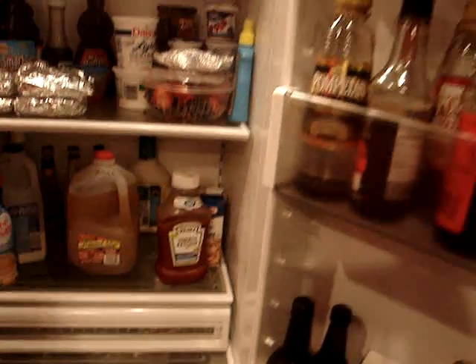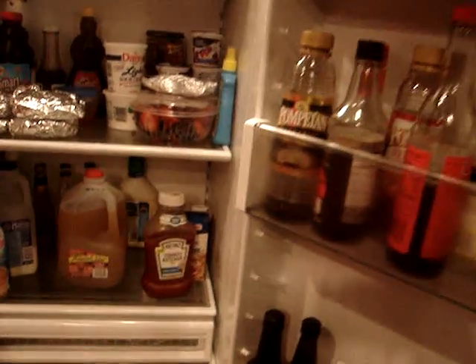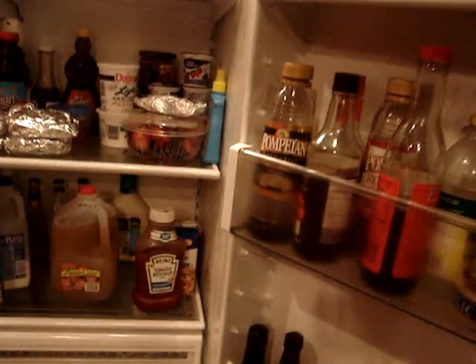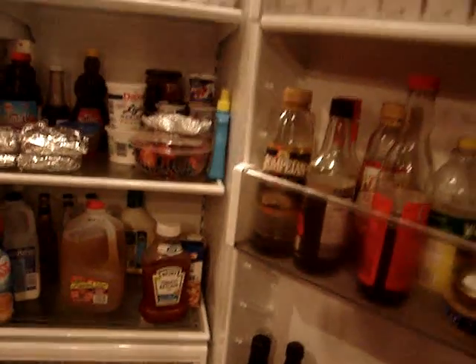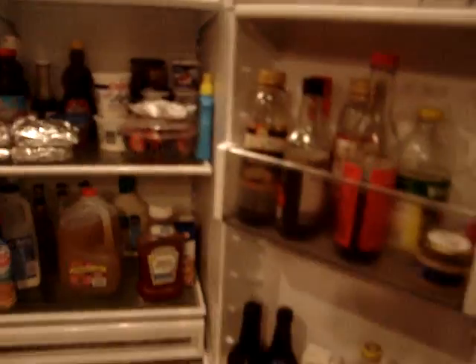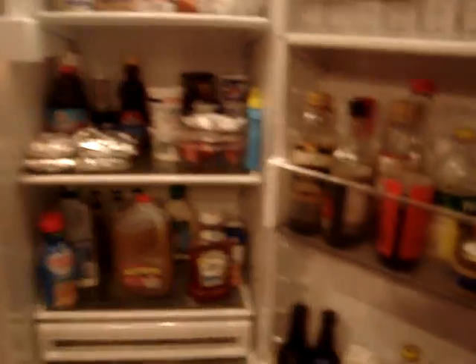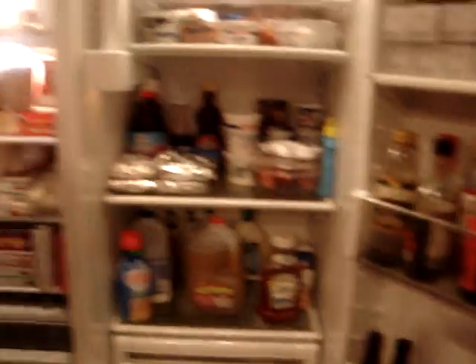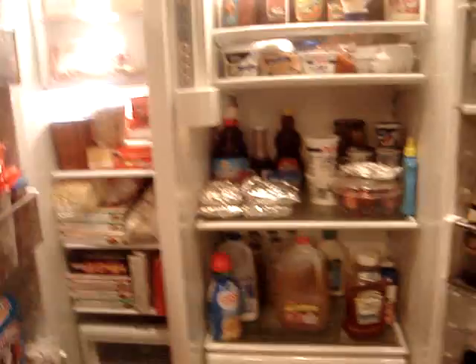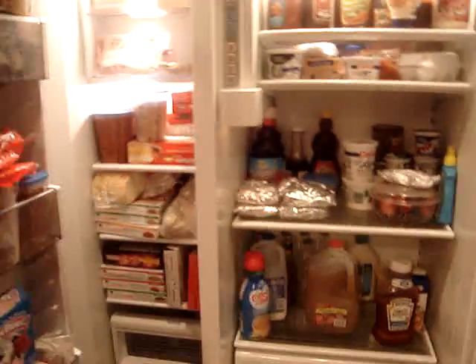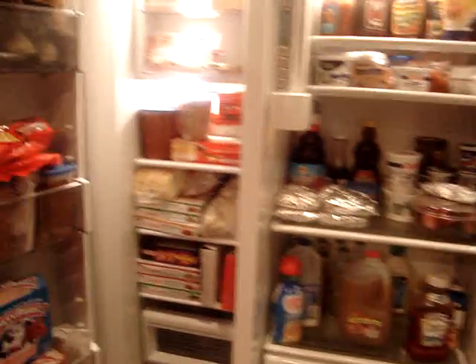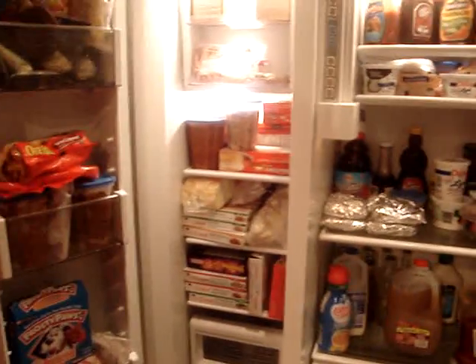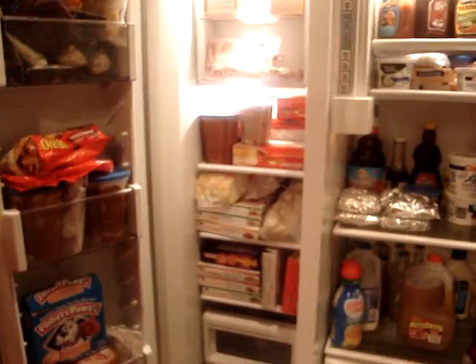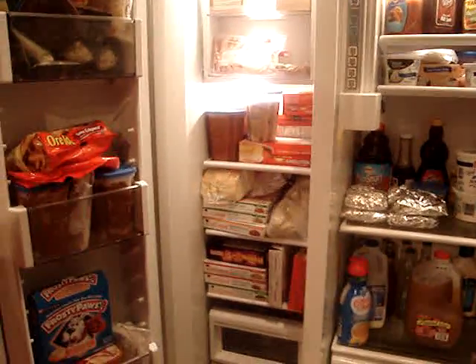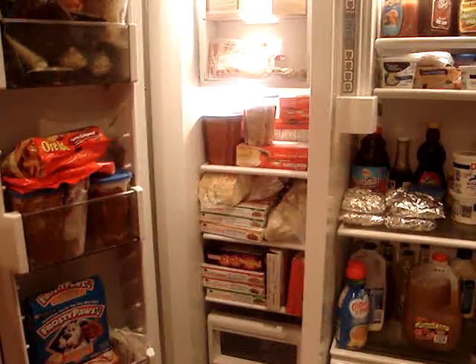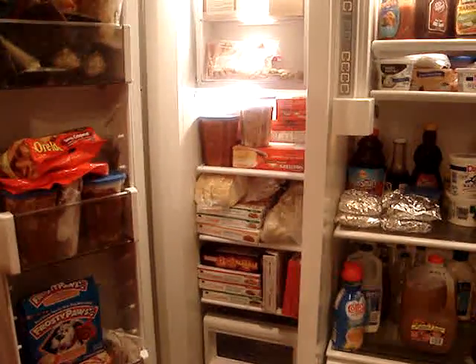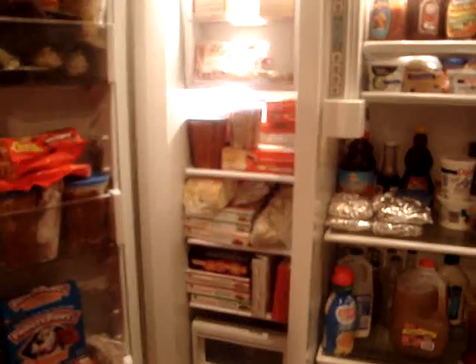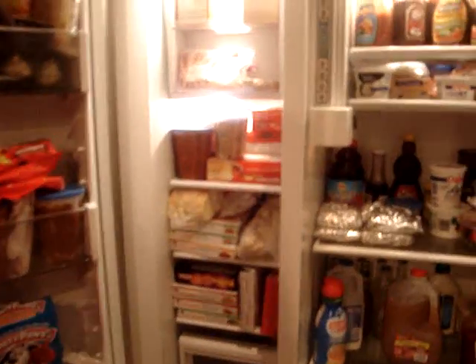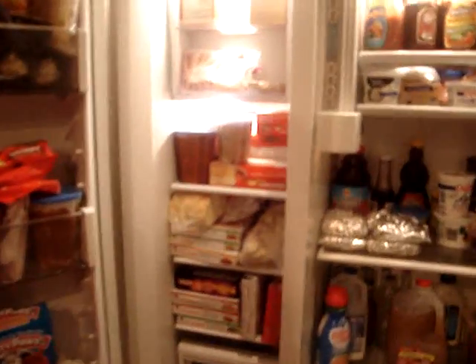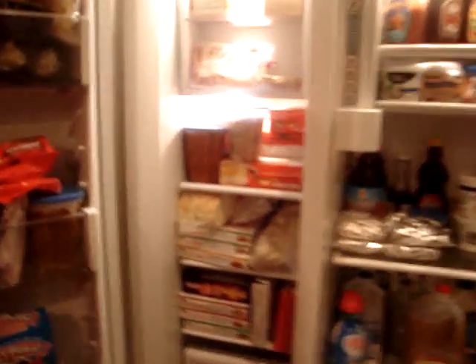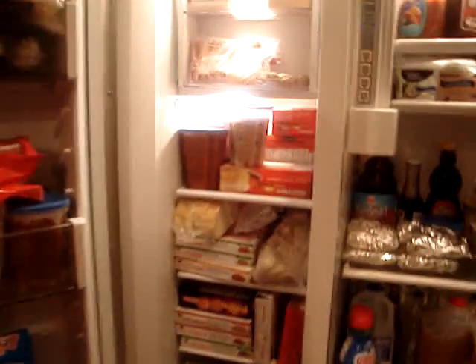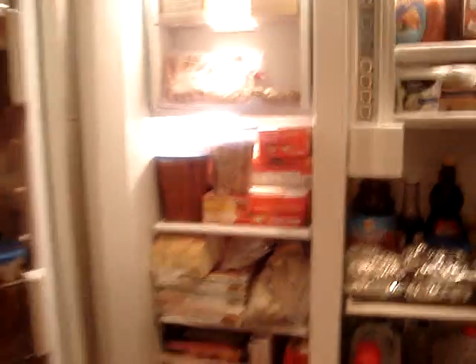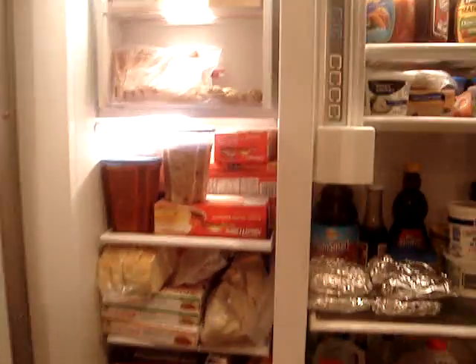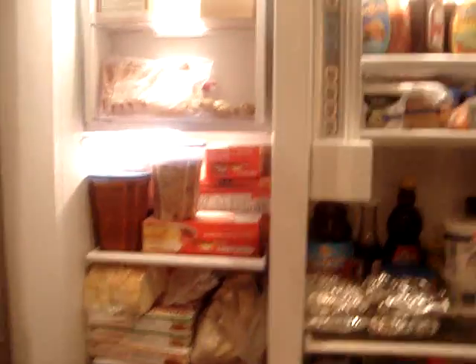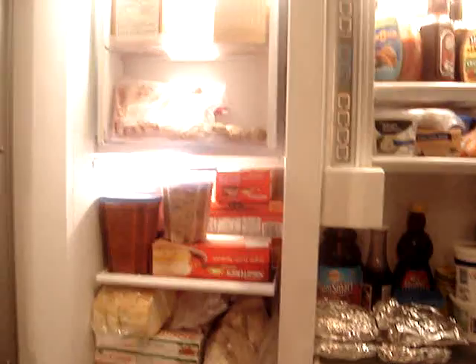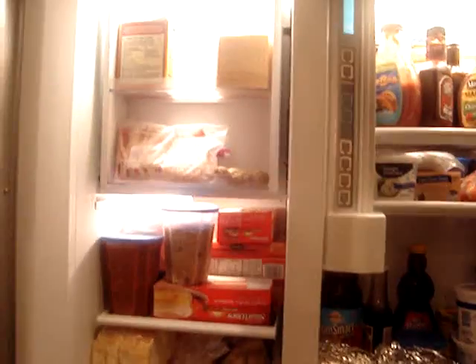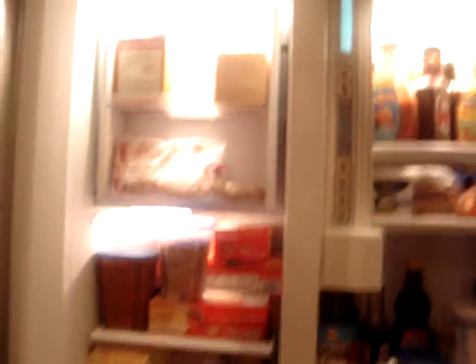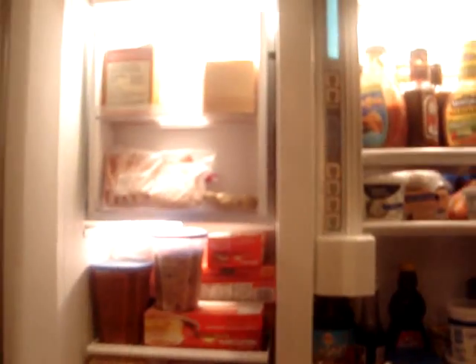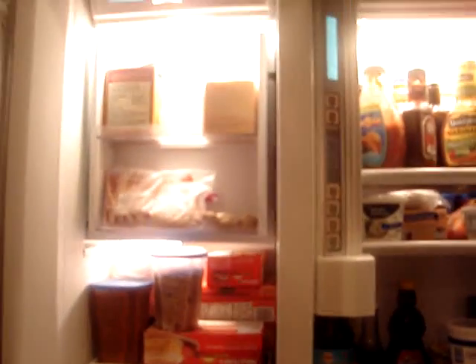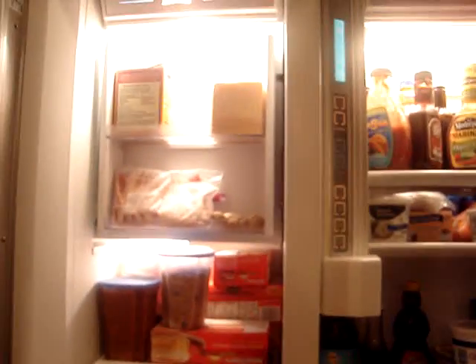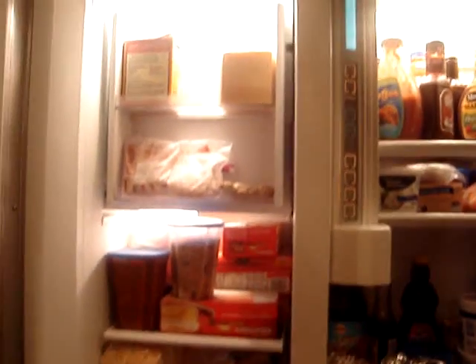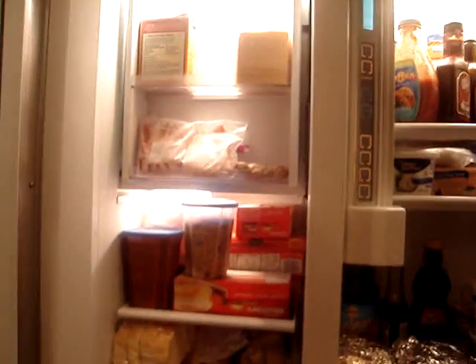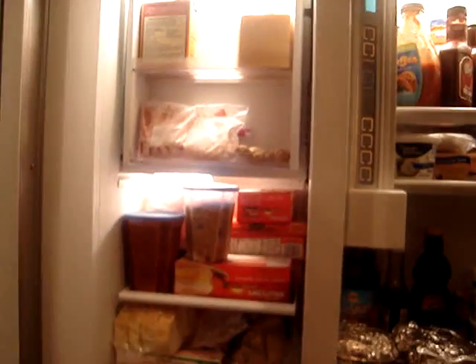You want to see the freezer? The freezer is pretty boring. There is, like, some breadcrumbs and stuff.